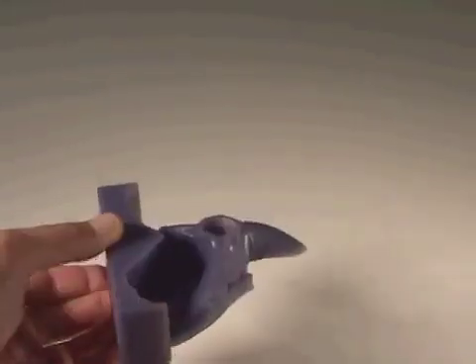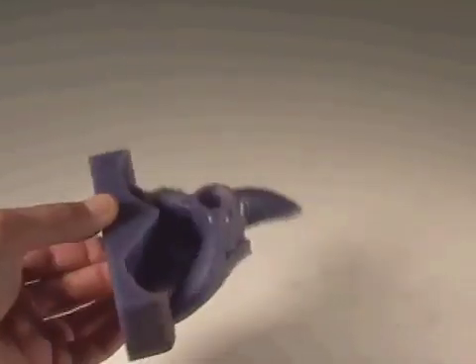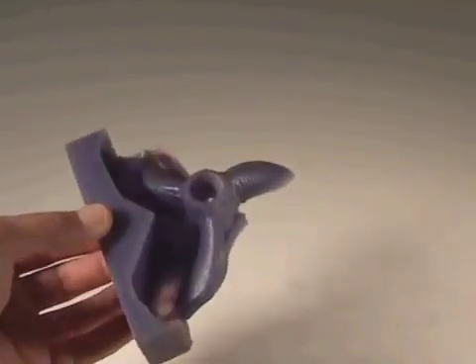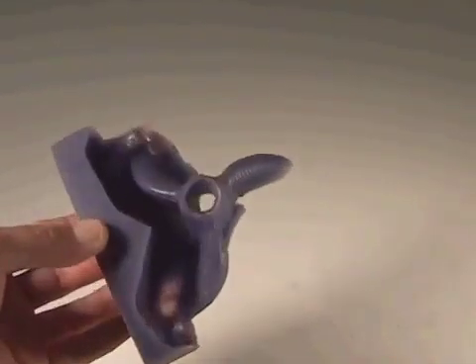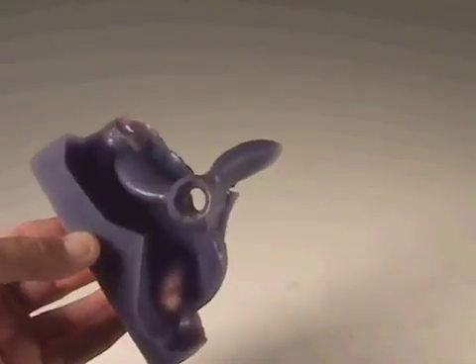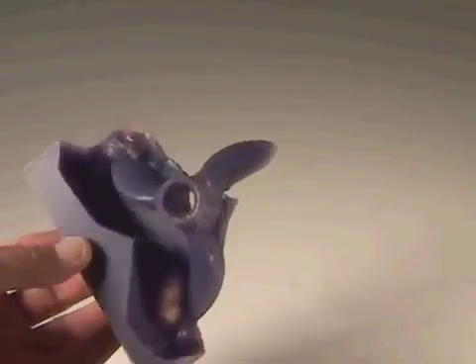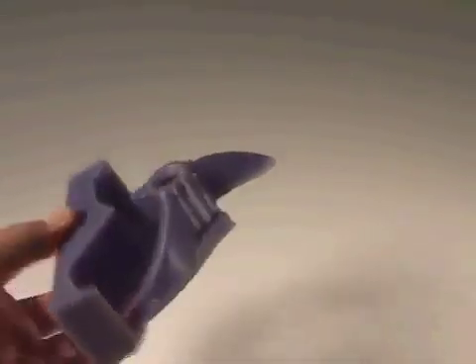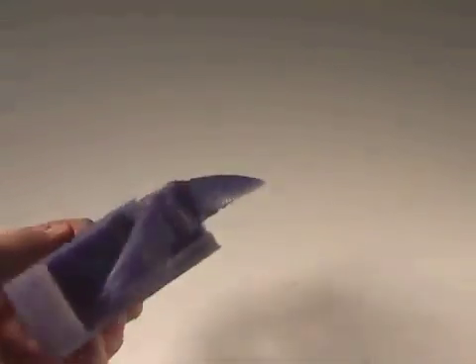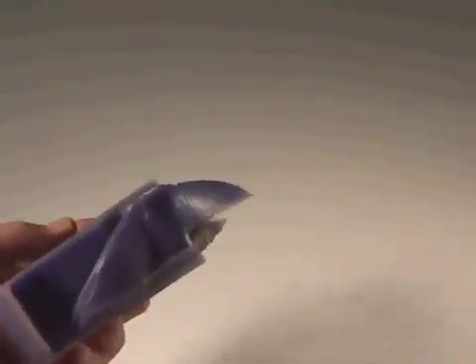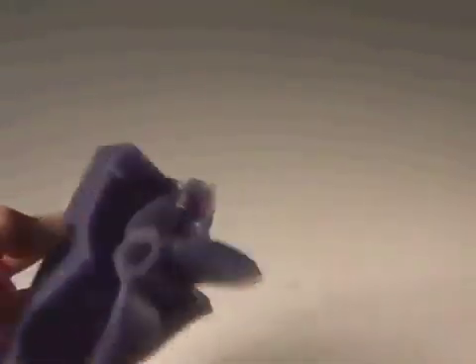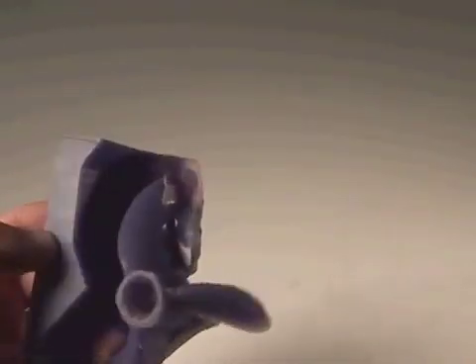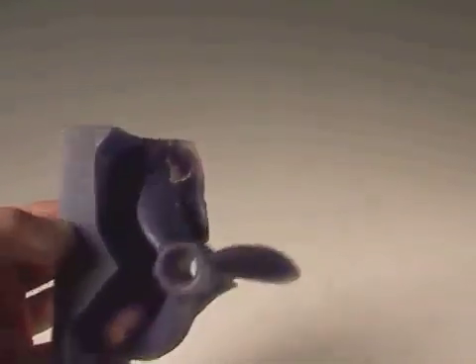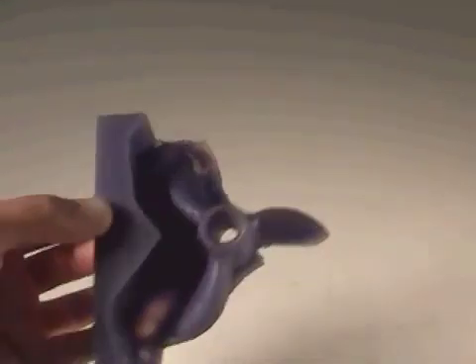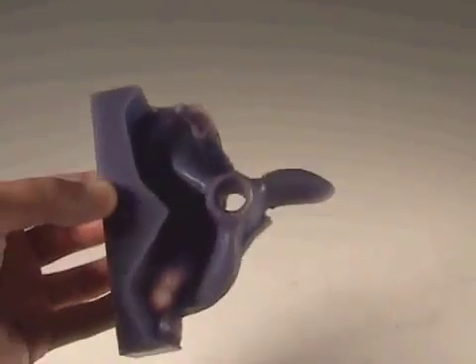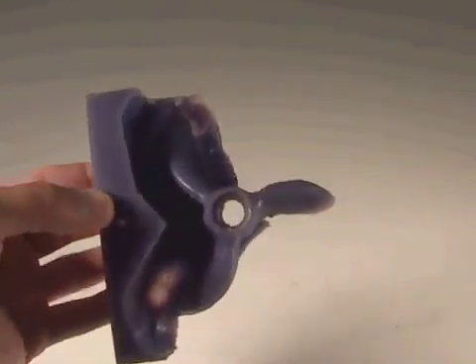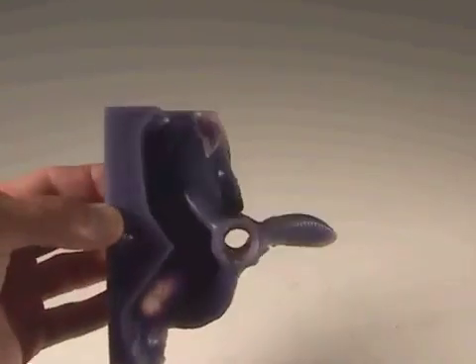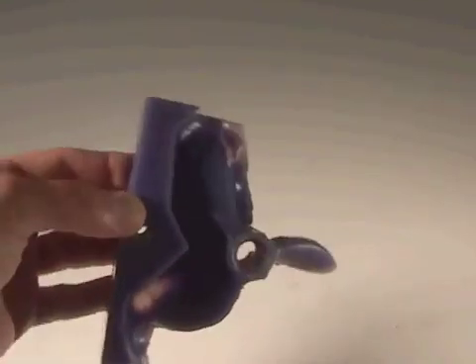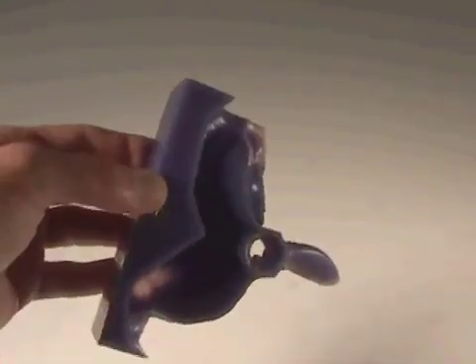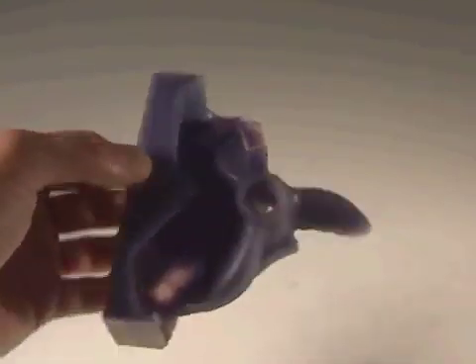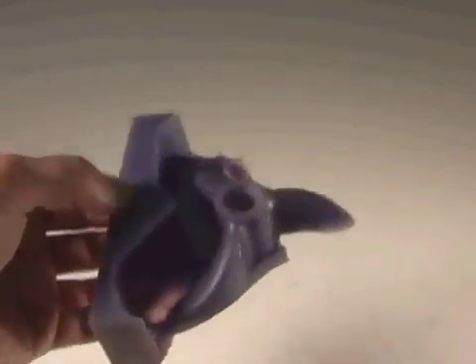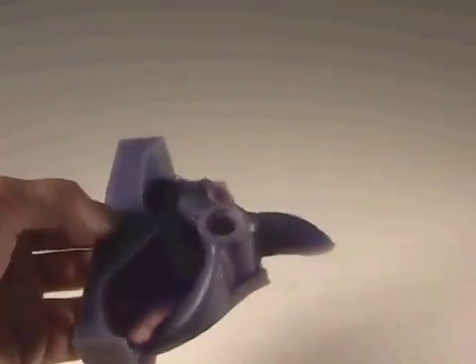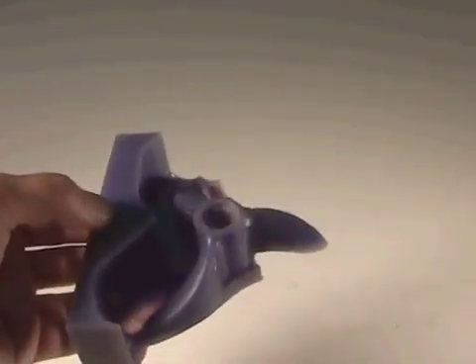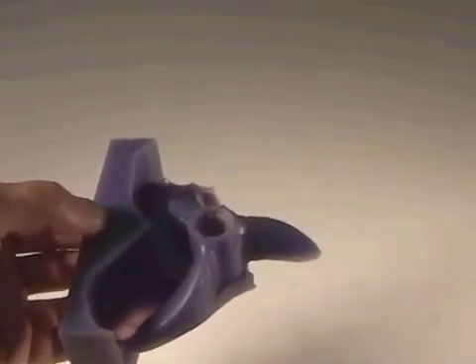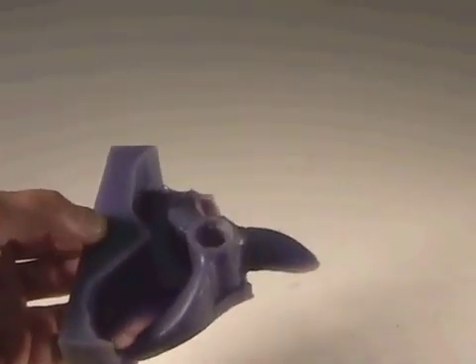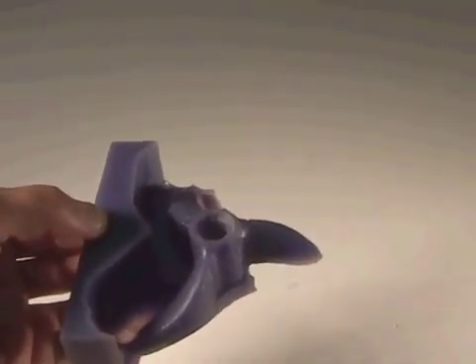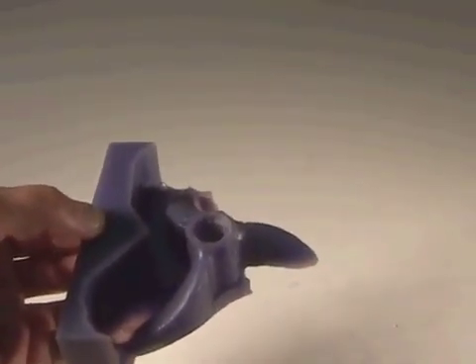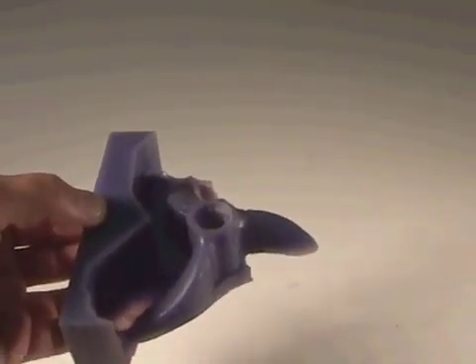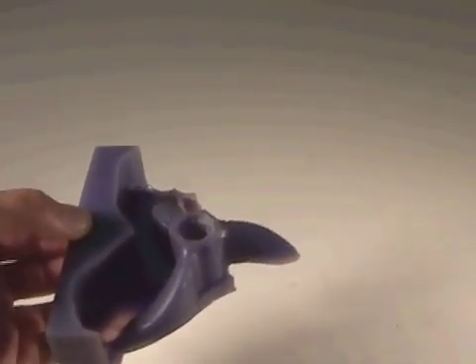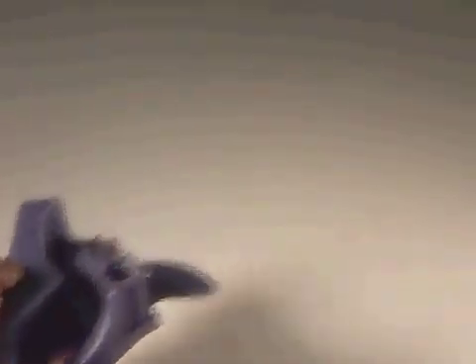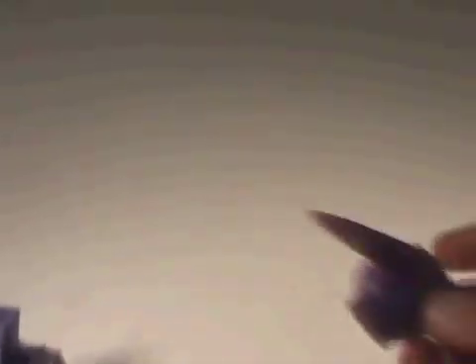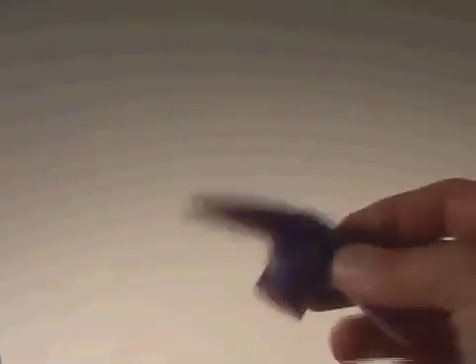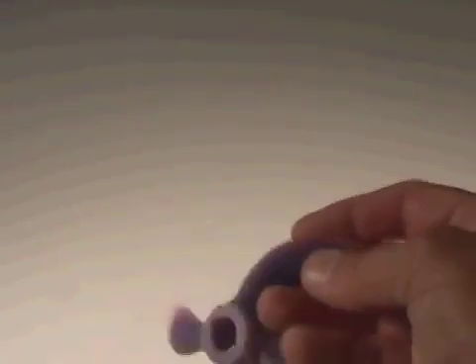Here's another interesting propeller — three bladed, machined out of wax, then flipped over.